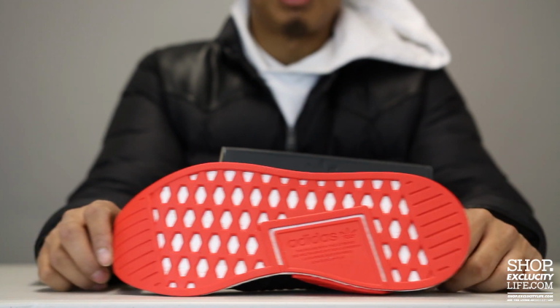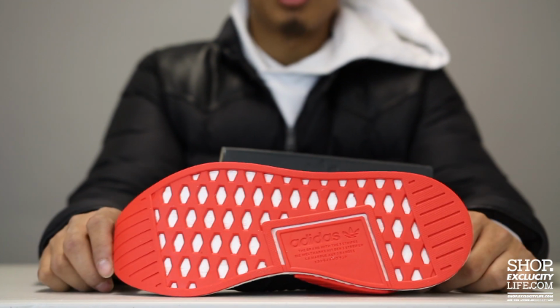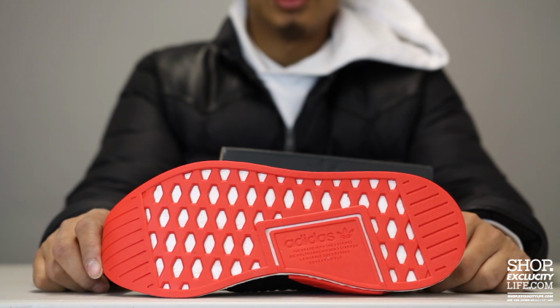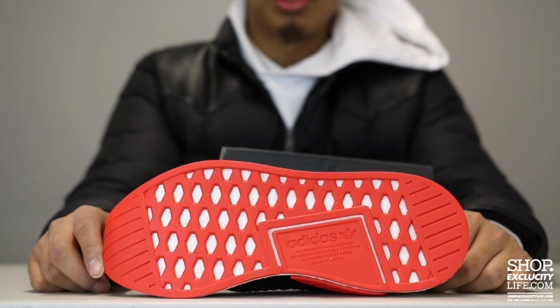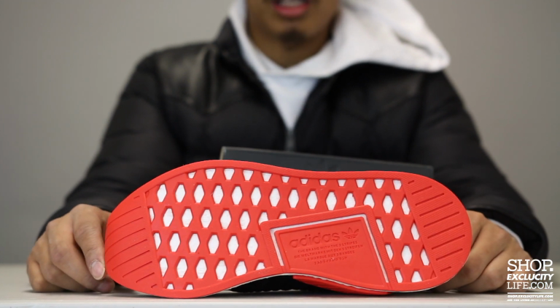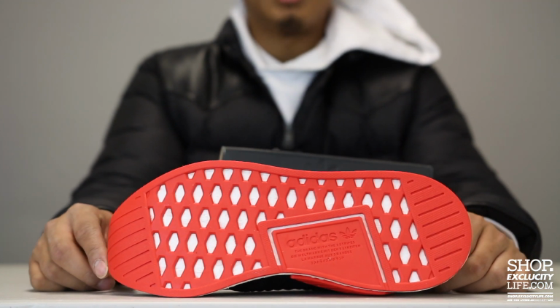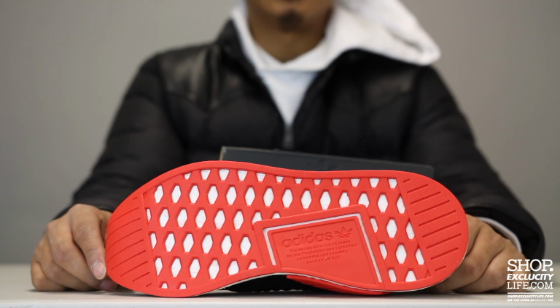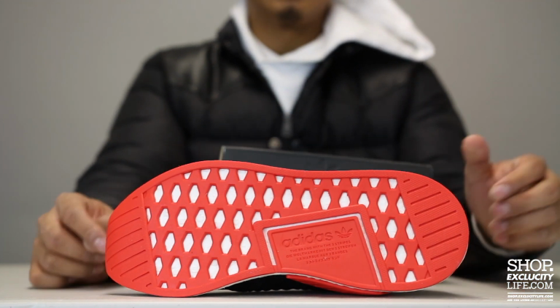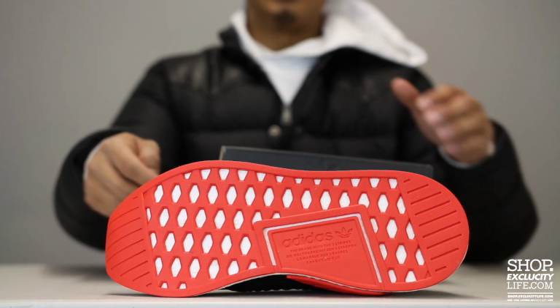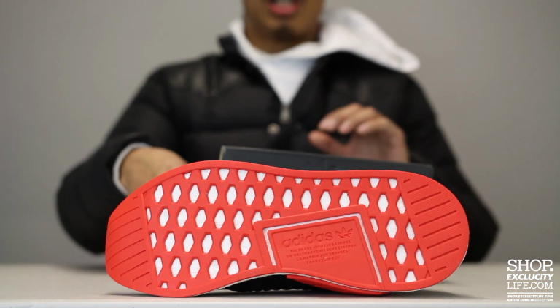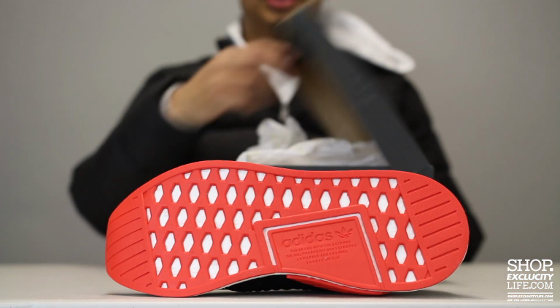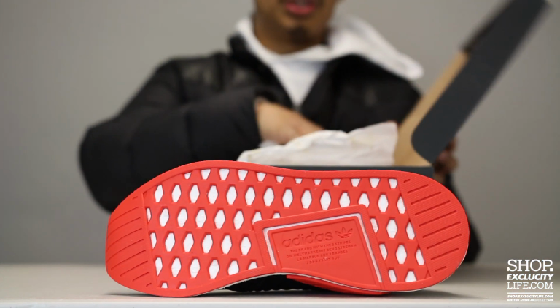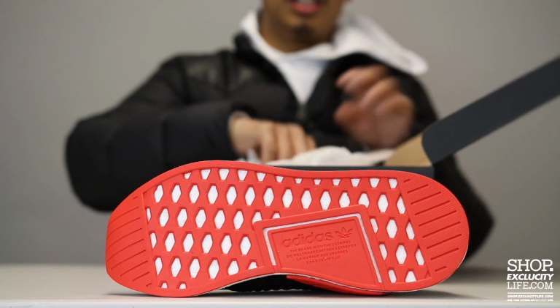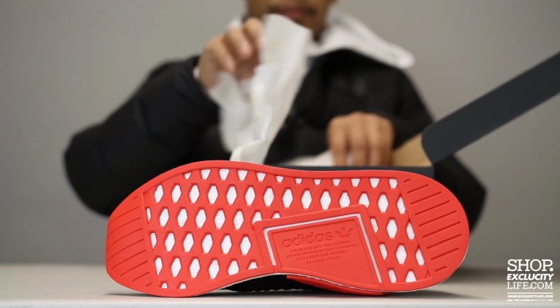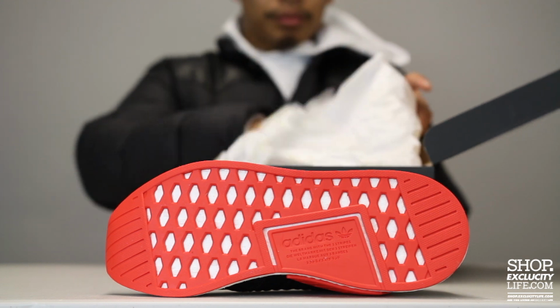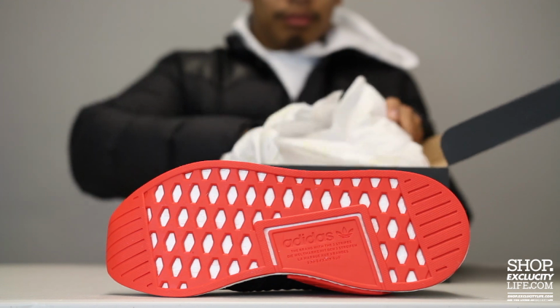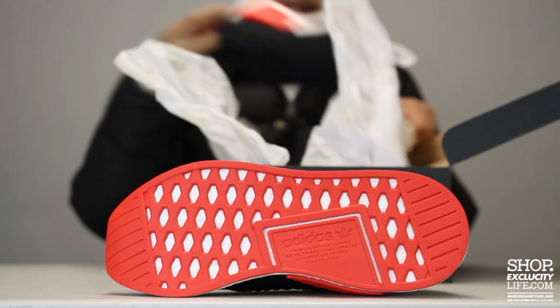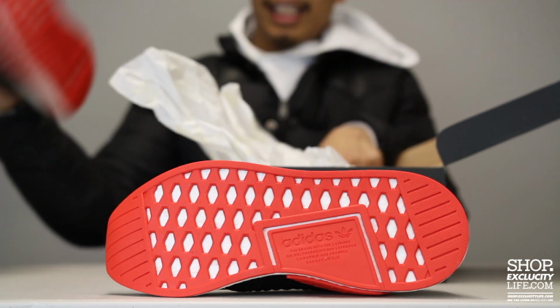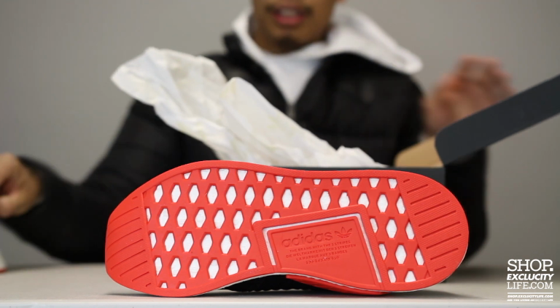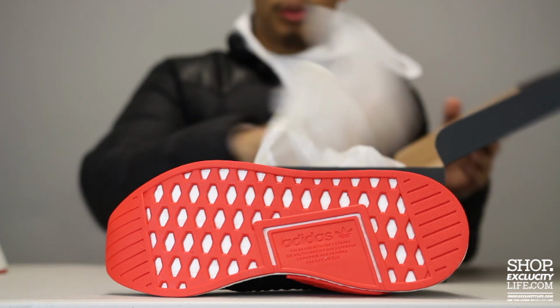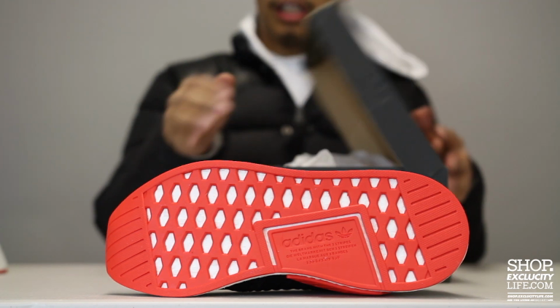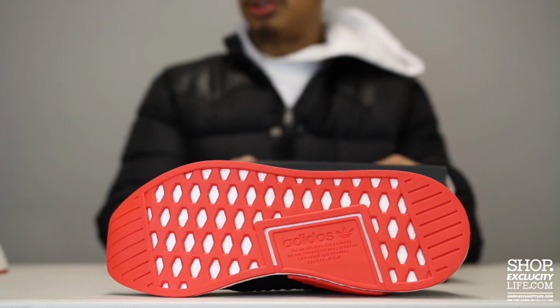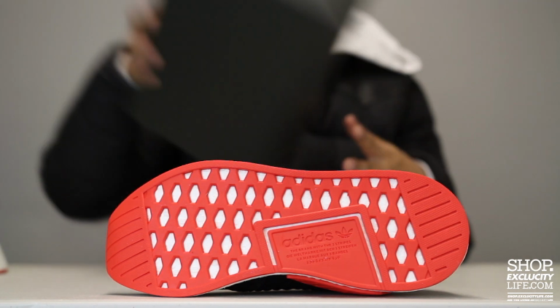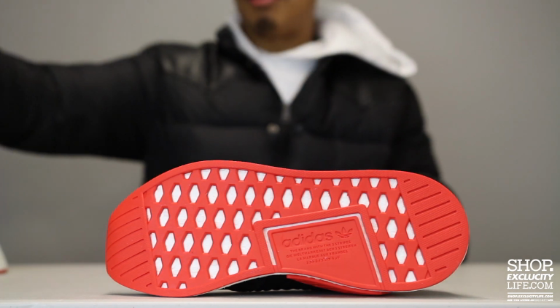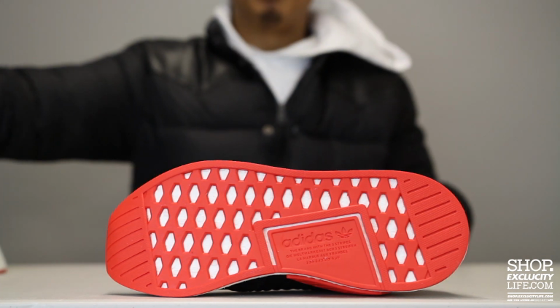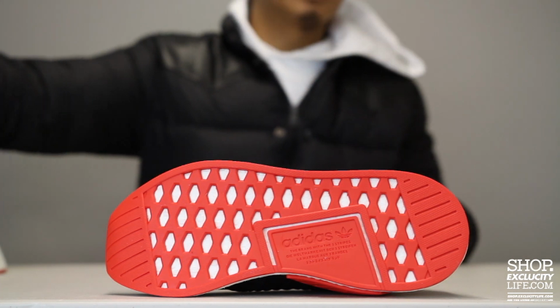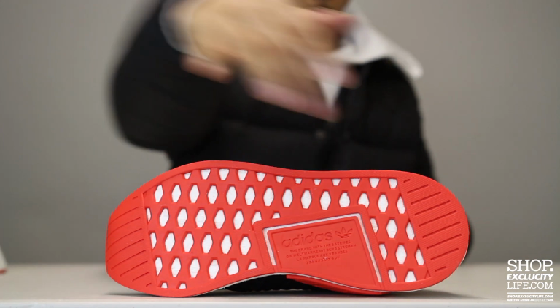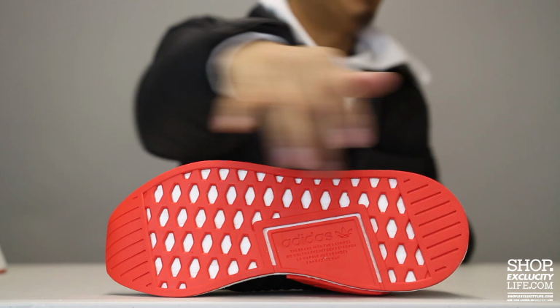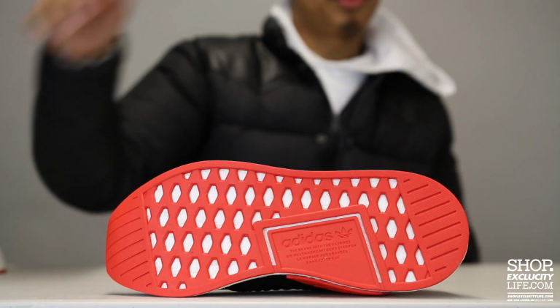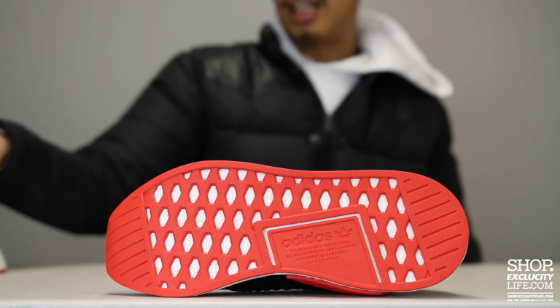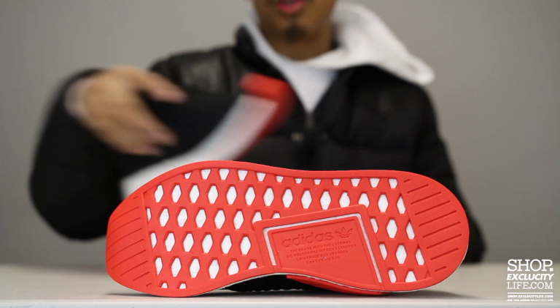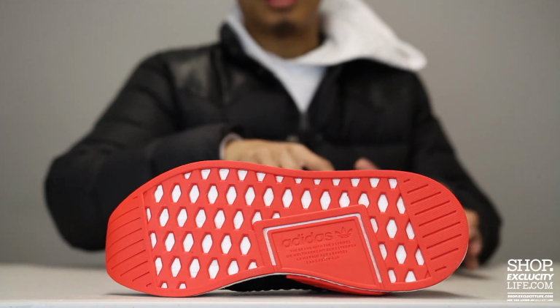Let's start by reviewing the outsole real quick. As you can see, it uses your R2 sole in that red colorway, and you do have that boost technology peeking through the outsole right there.